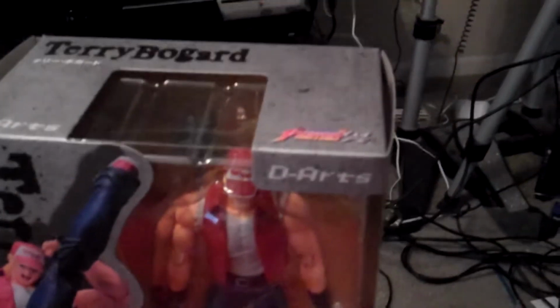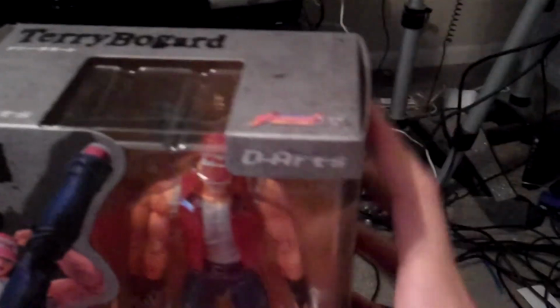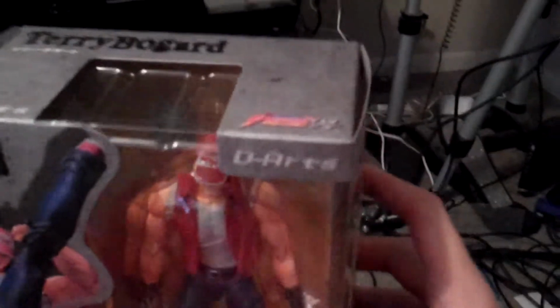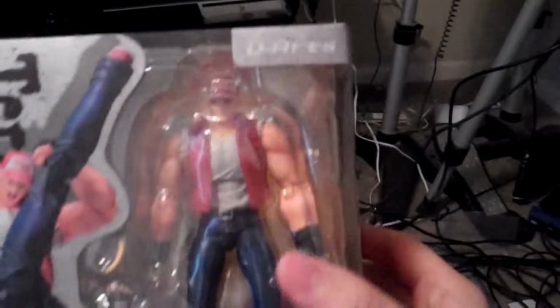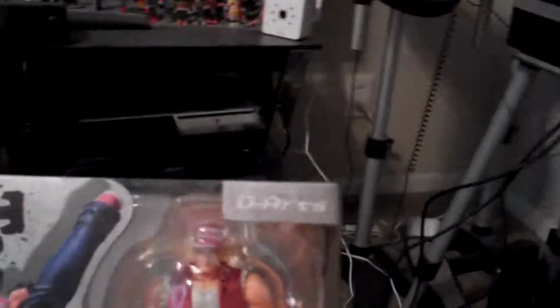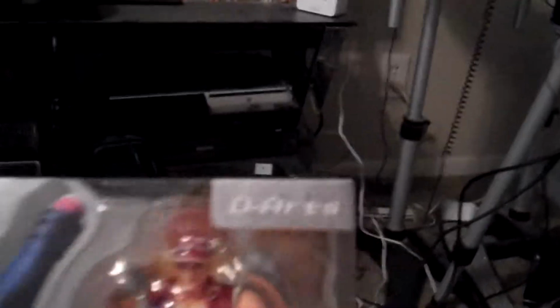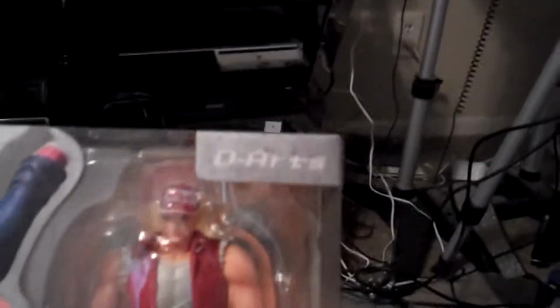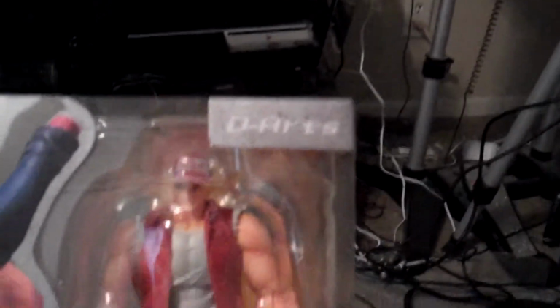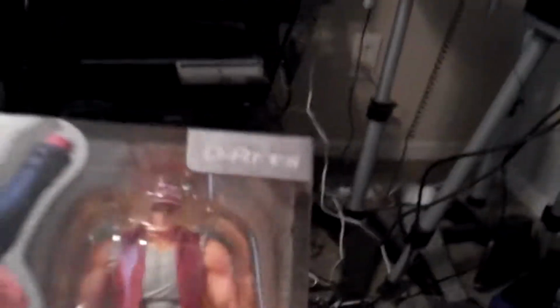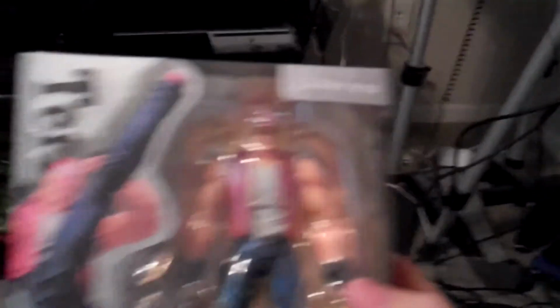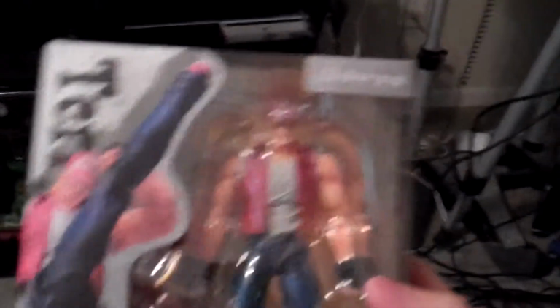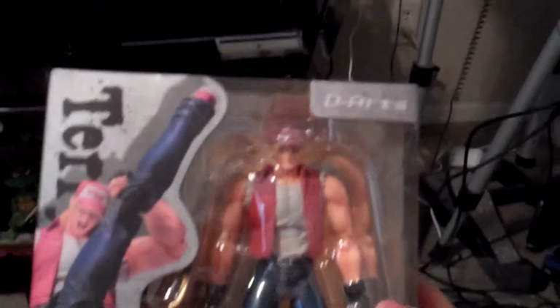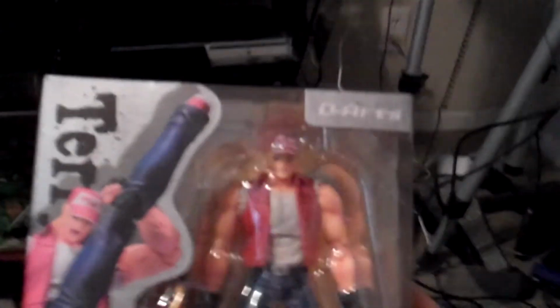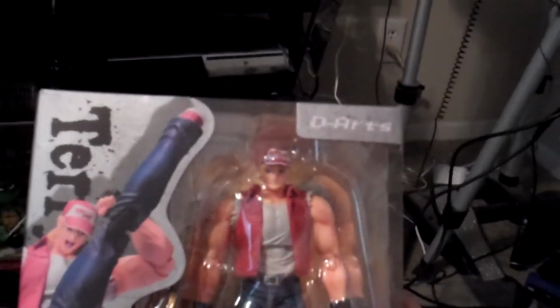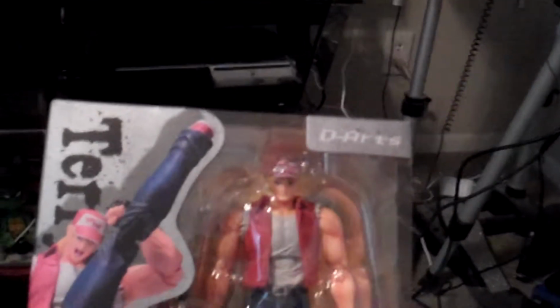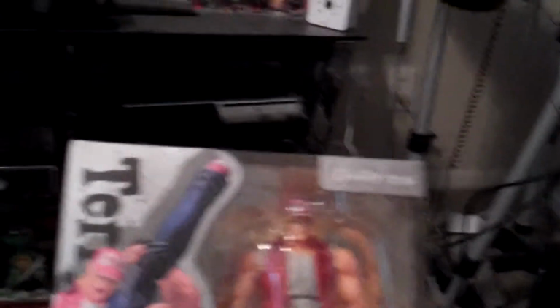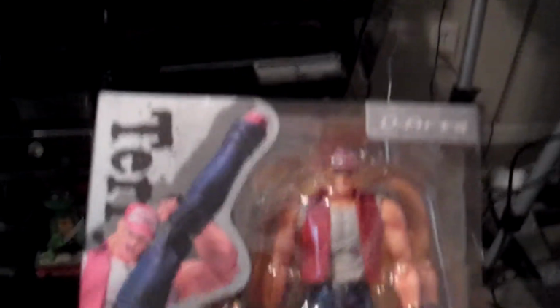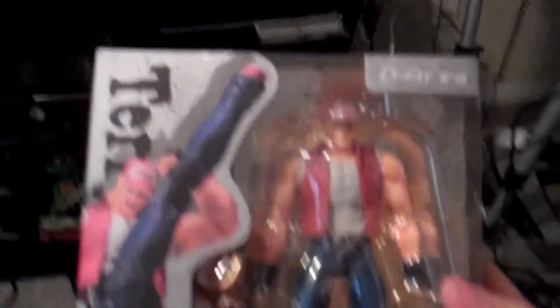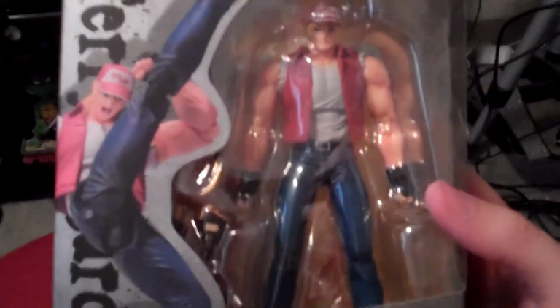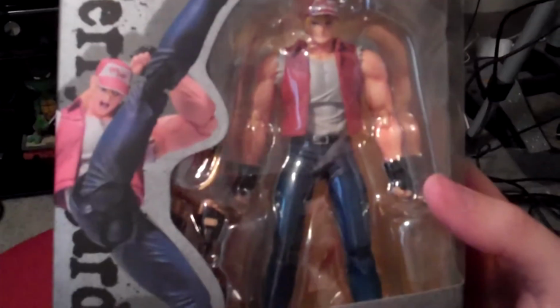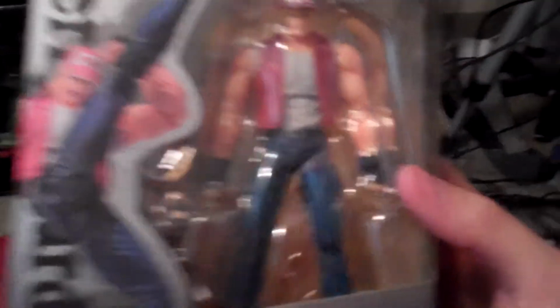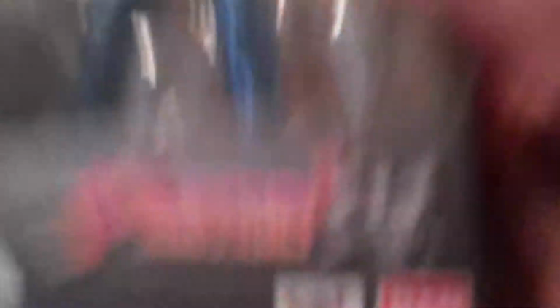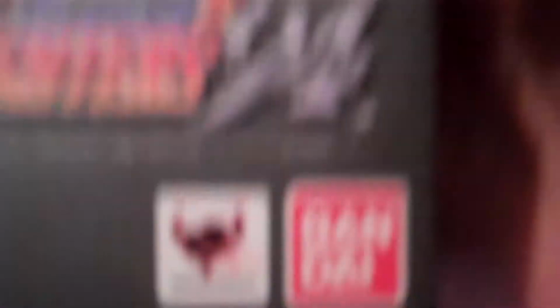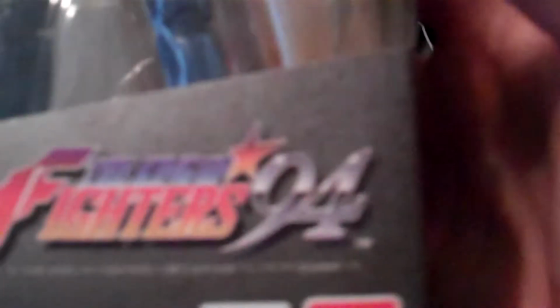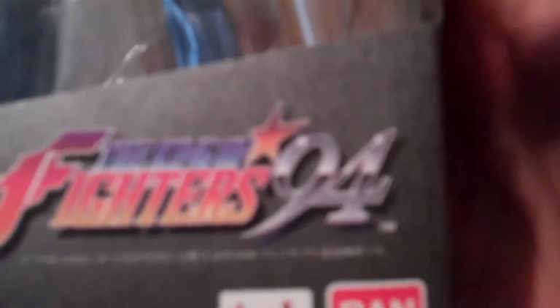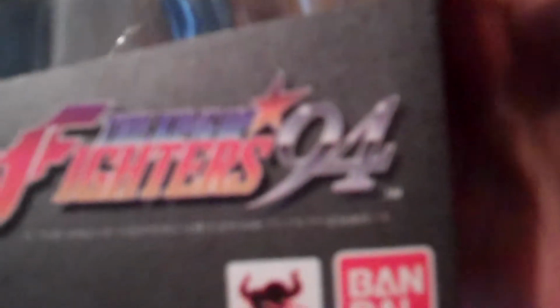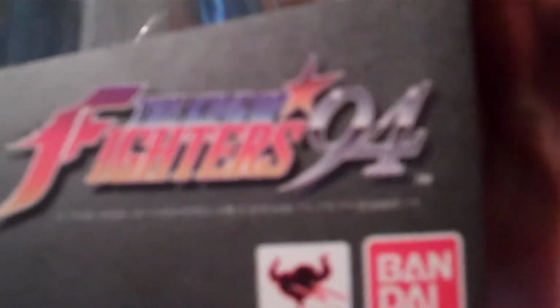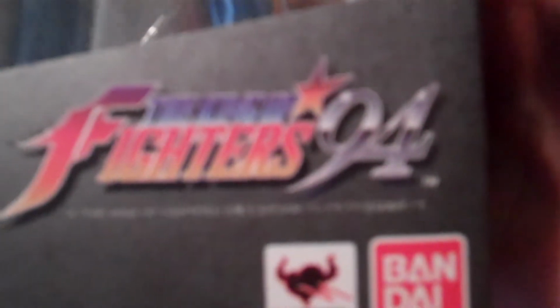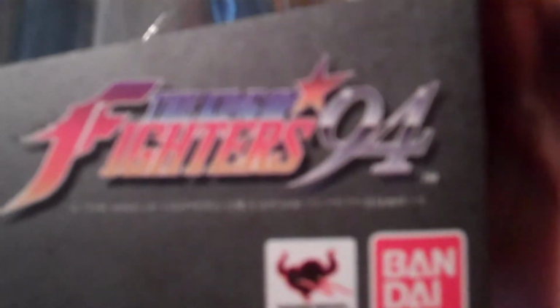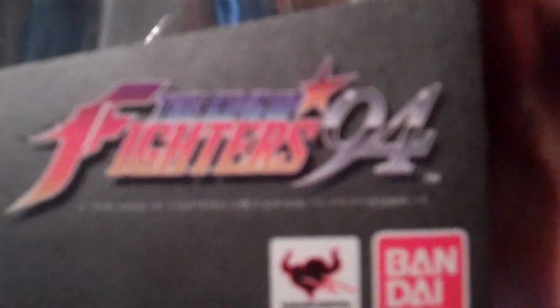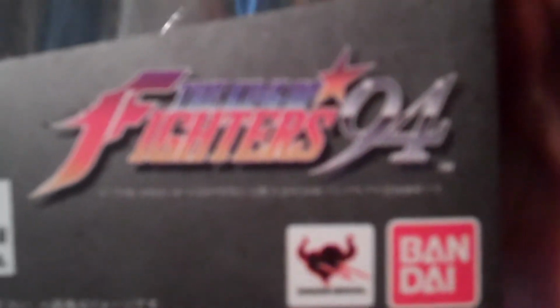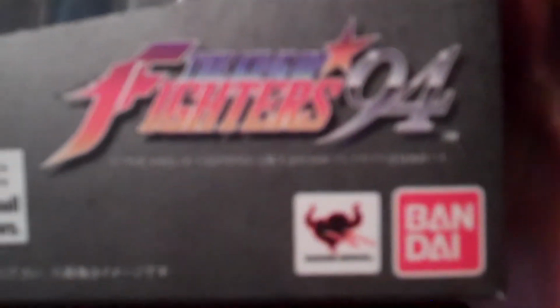So SNK vs. Capcom. Another one from the D-Arts series, and the figure and design are specifically from King of Fighters '94.